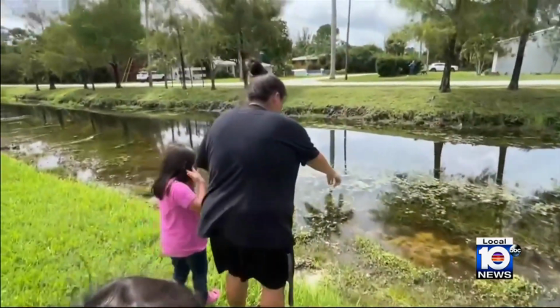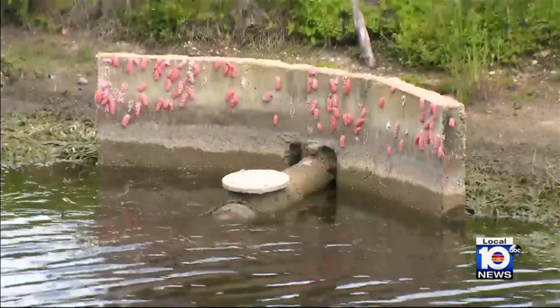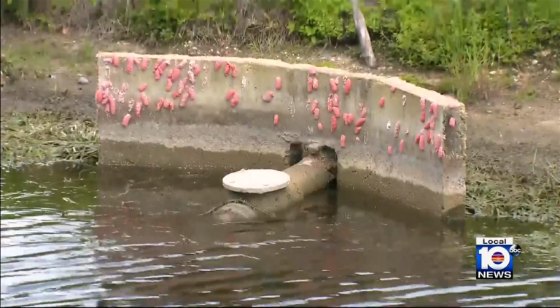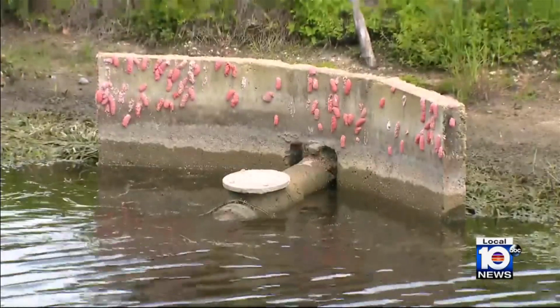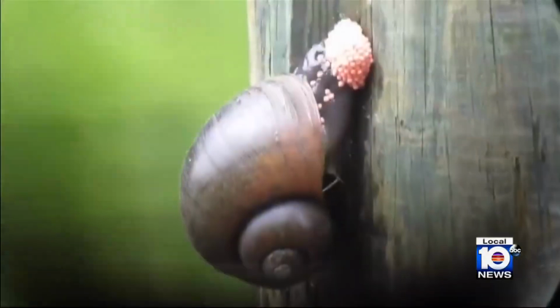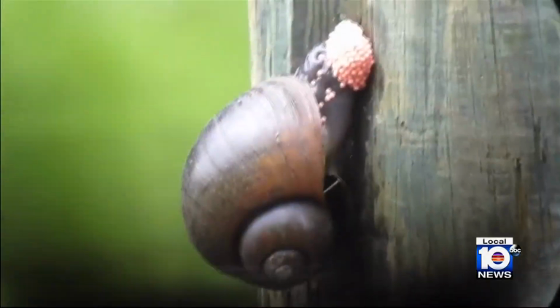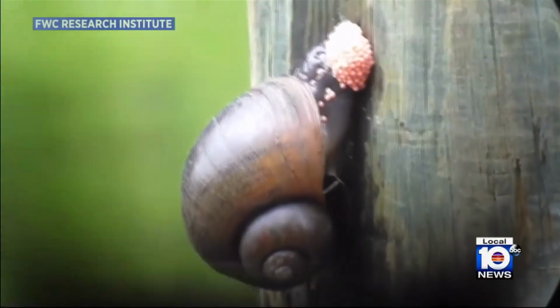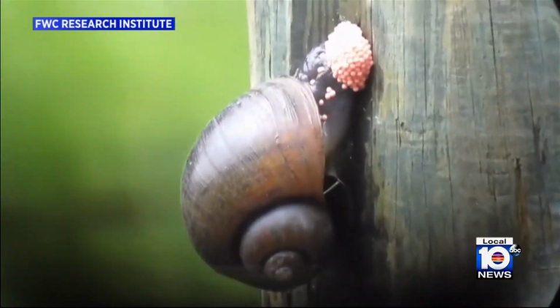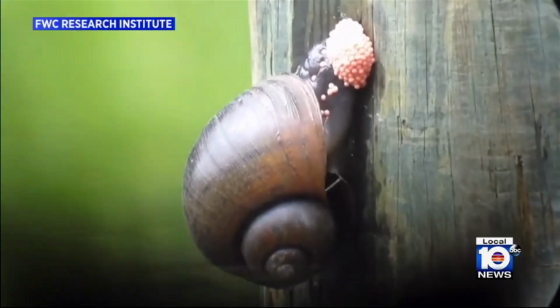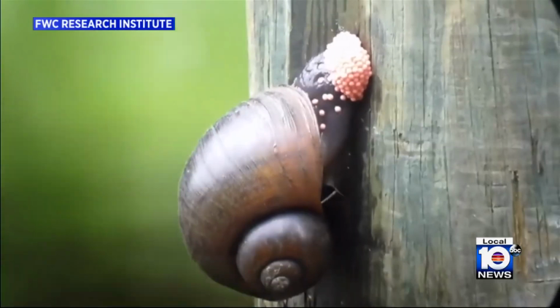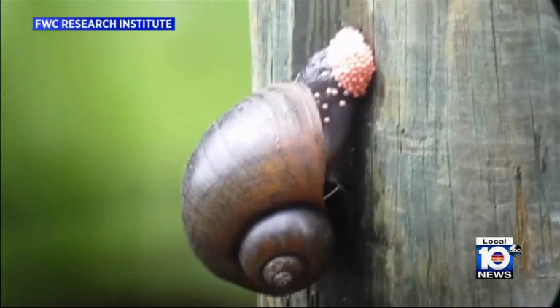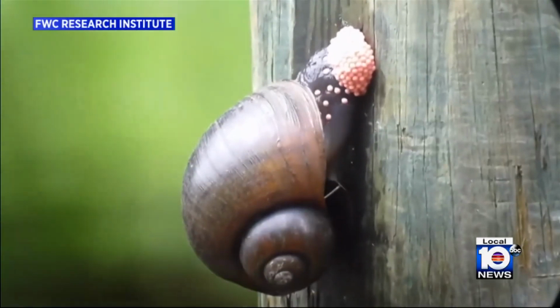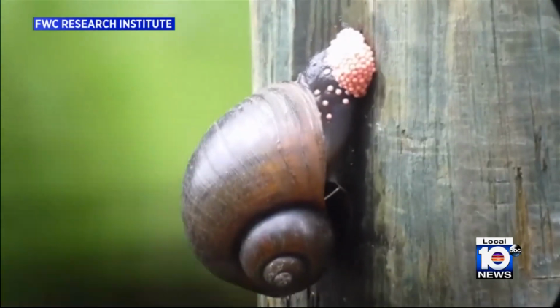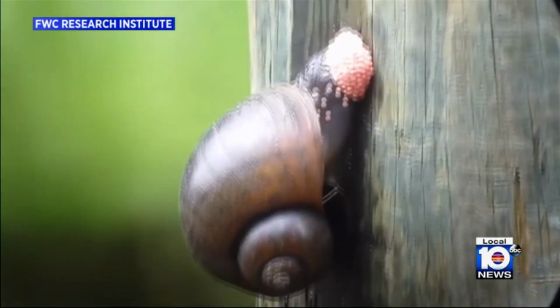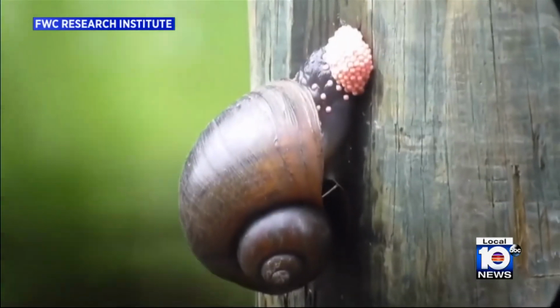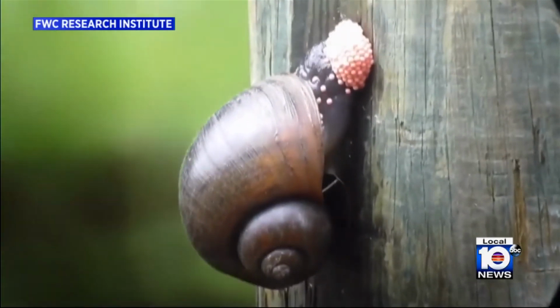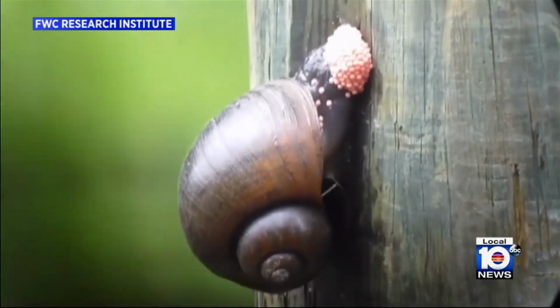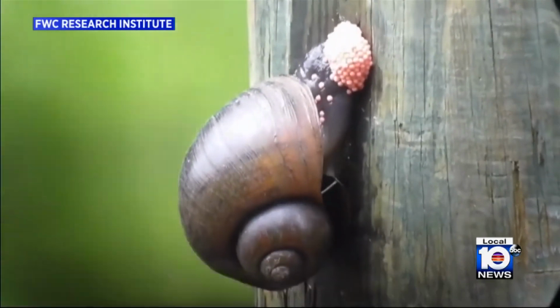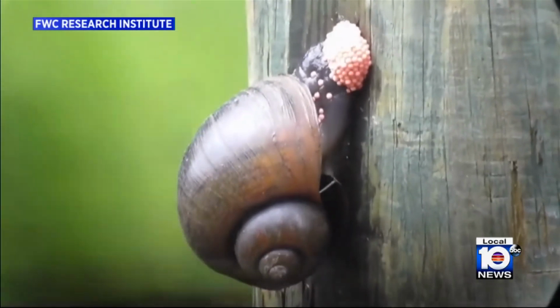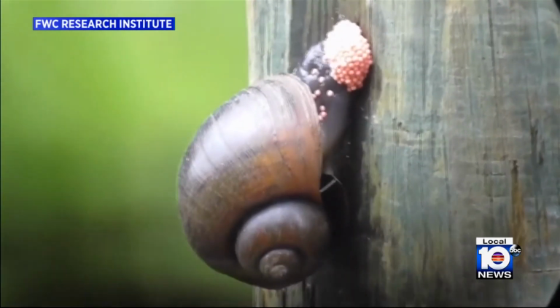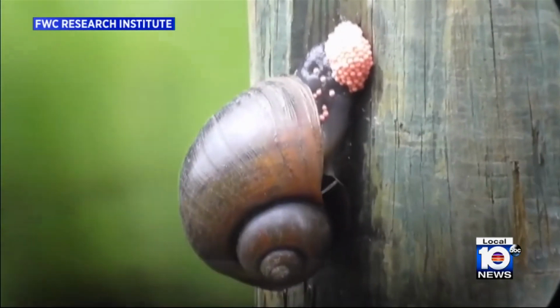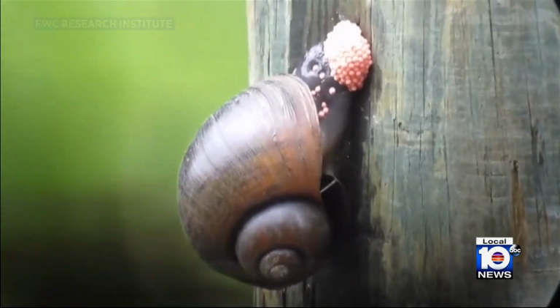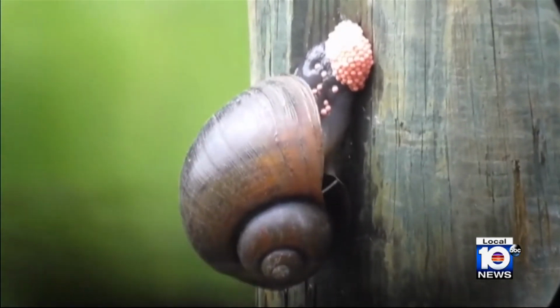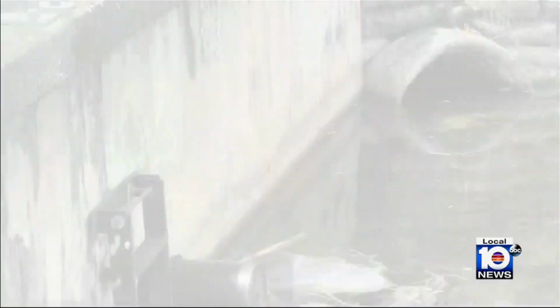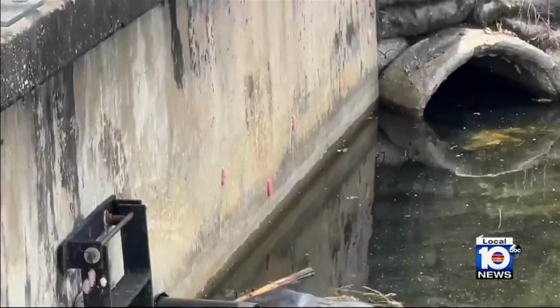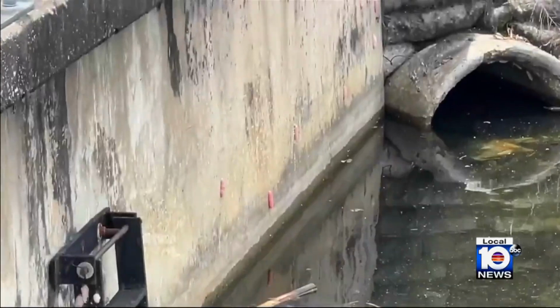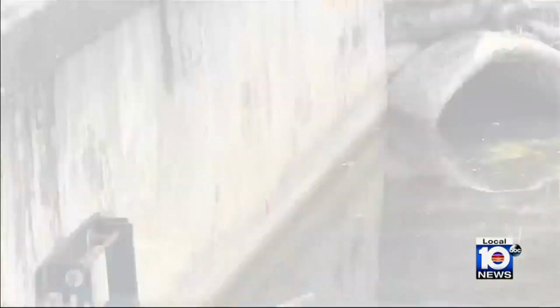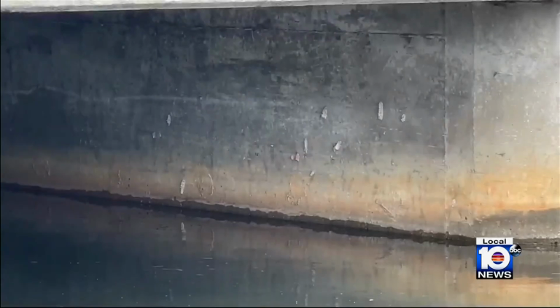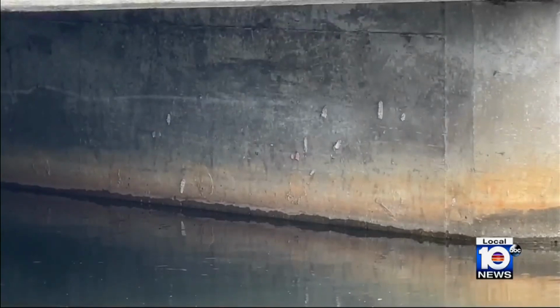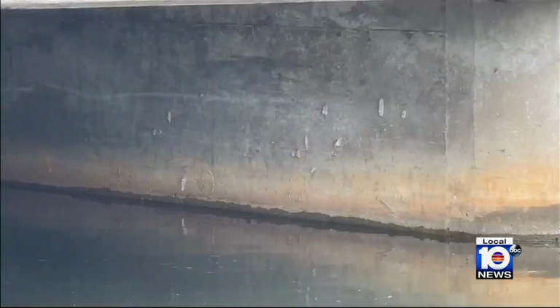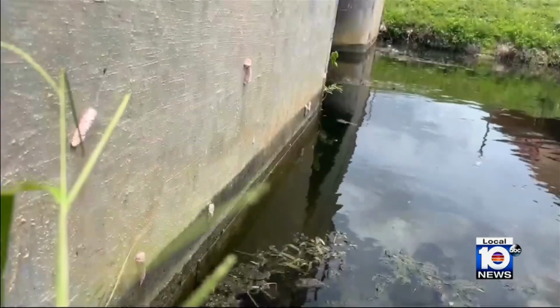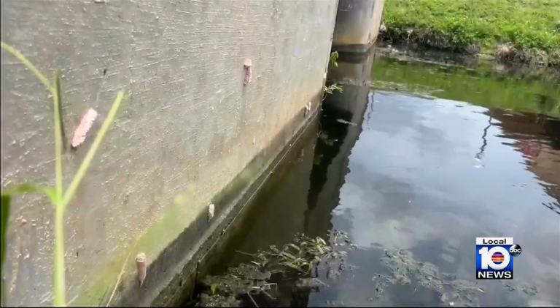These eggs come from giant apple or island apple snails. We've learned they're all over Broward County — we found them in Coral Springs, Lauder Hill, and Oakland Park.